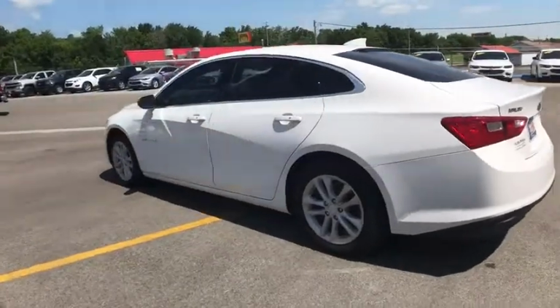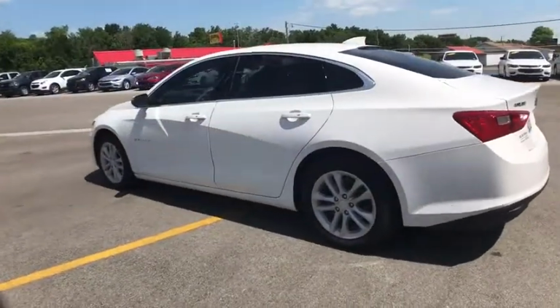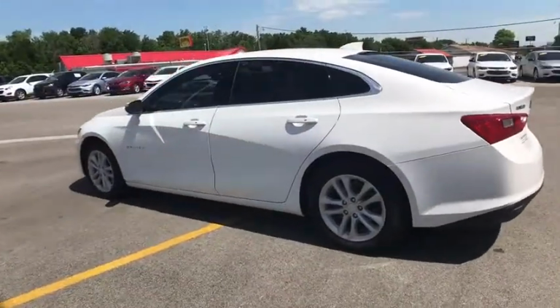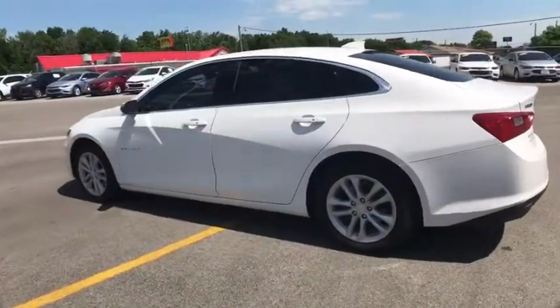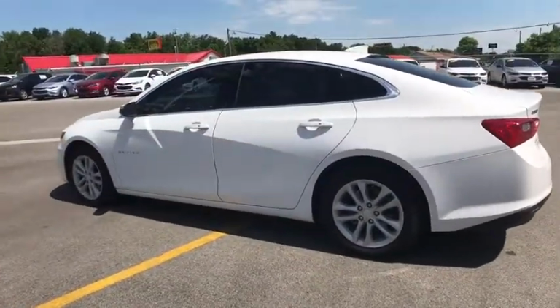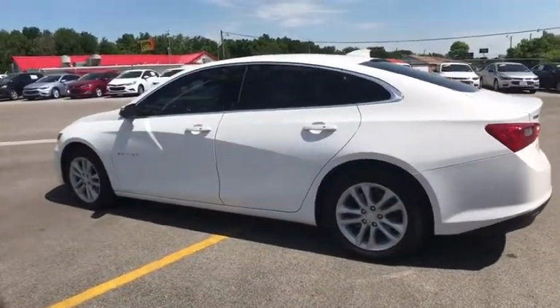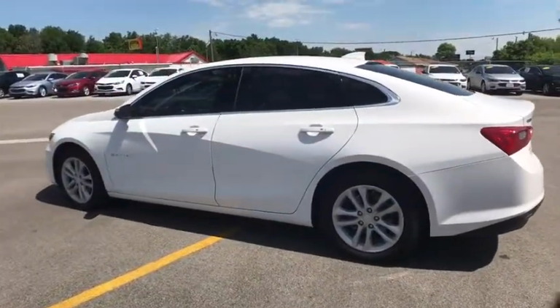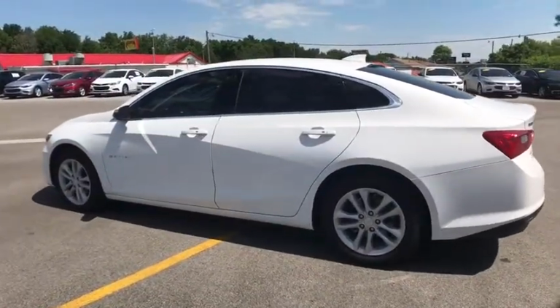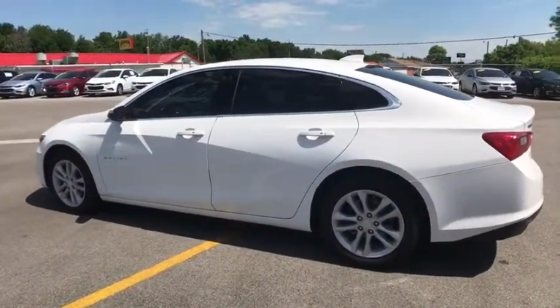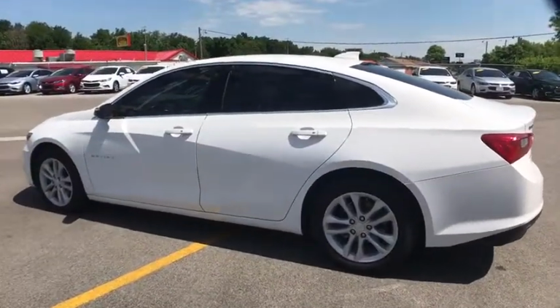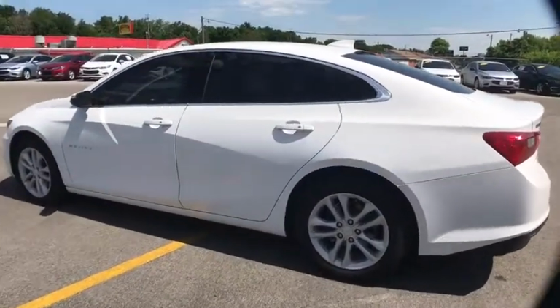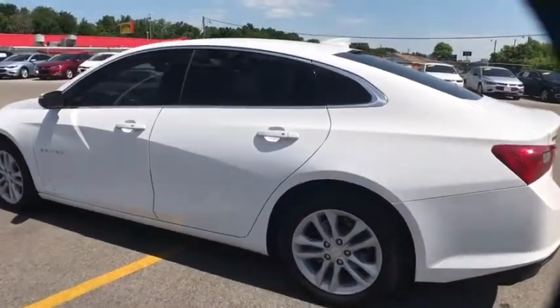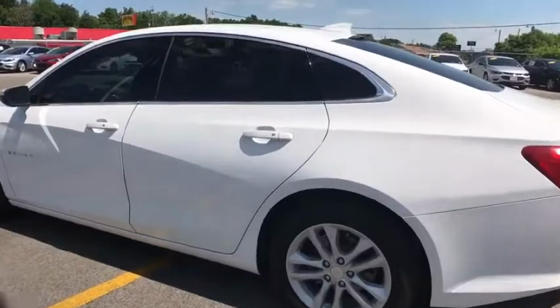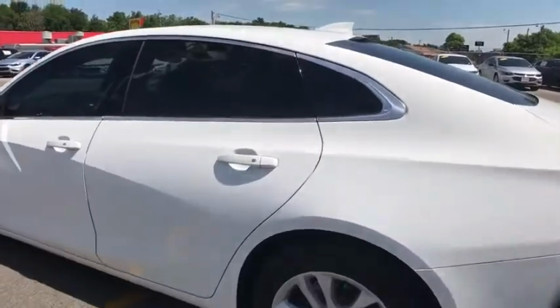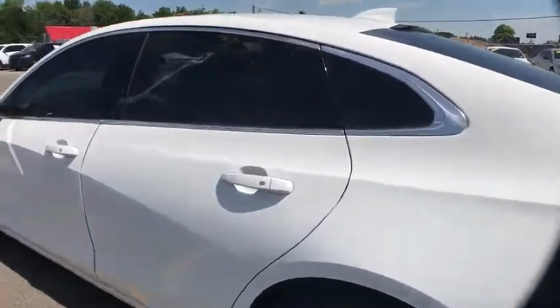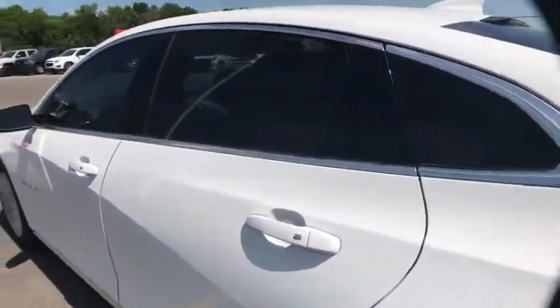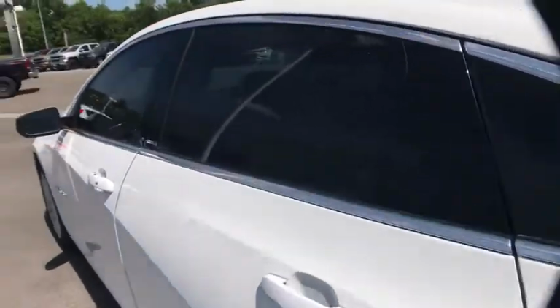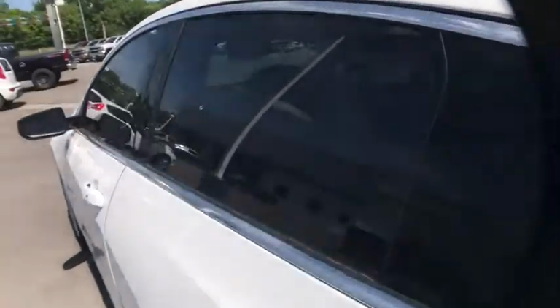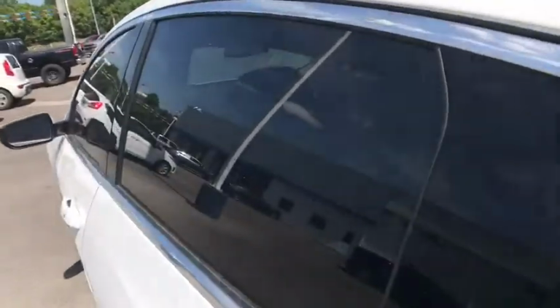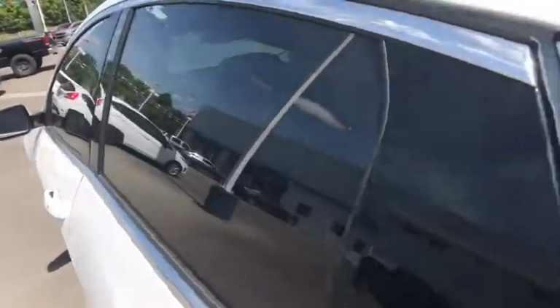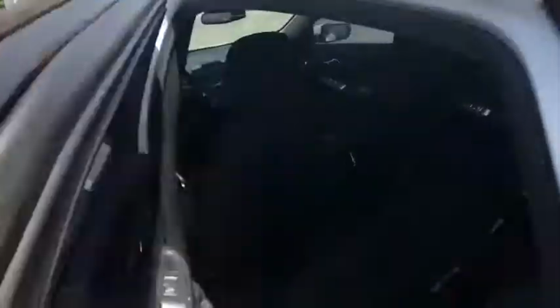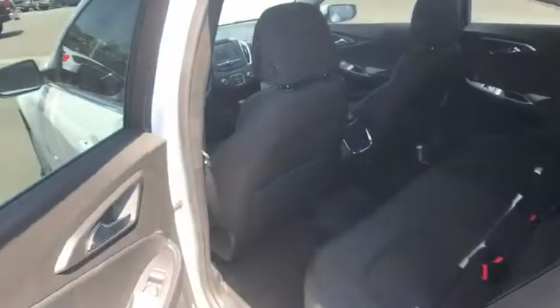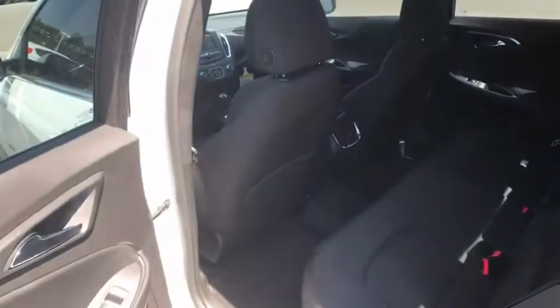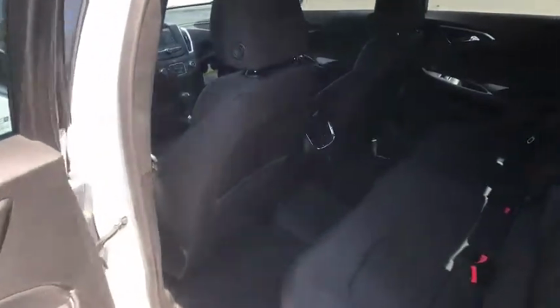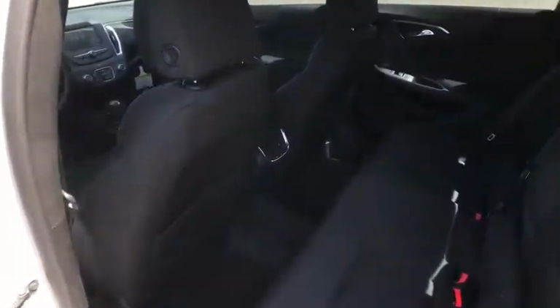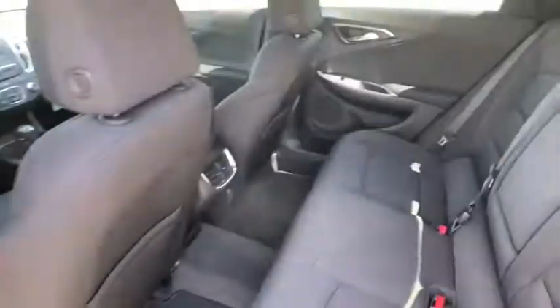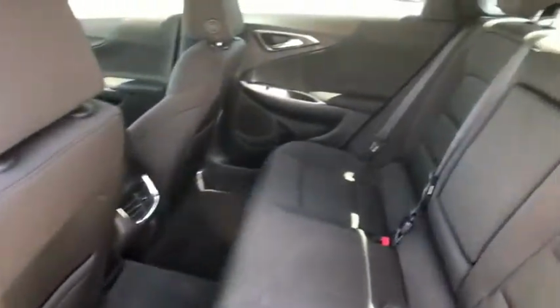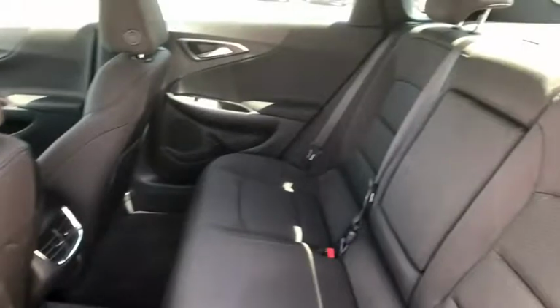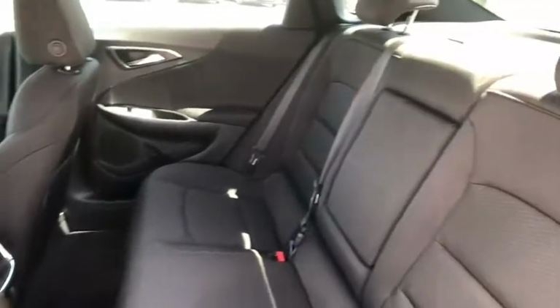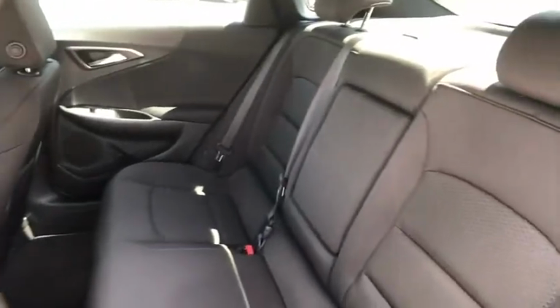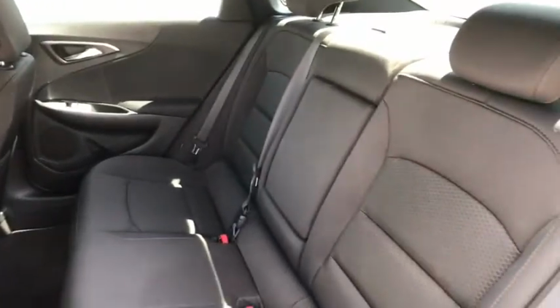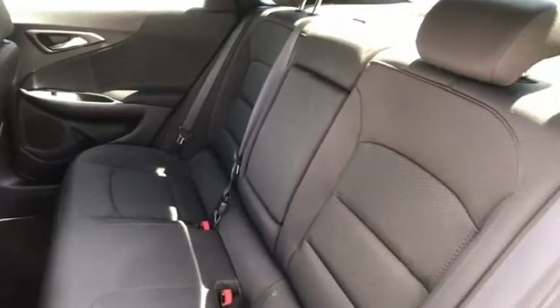Aluminum wheels, floor mats, keyless start, cruise control, rear defrost, front-wheel drive, AM-FM stereo radio, child safety locks, passenger airbag, bucket seat.